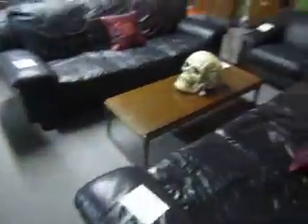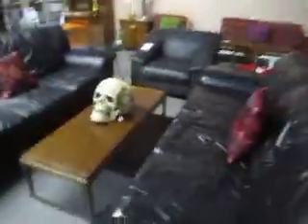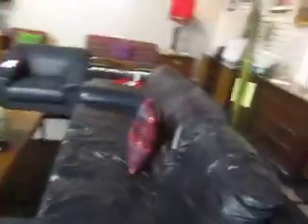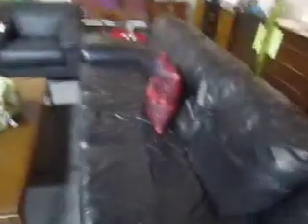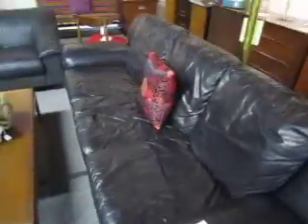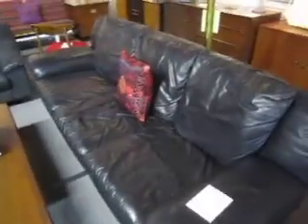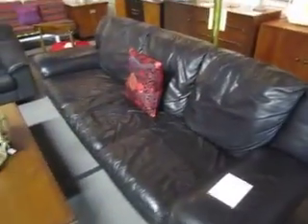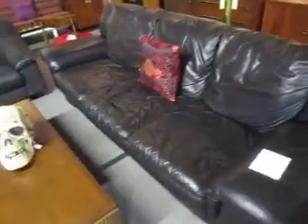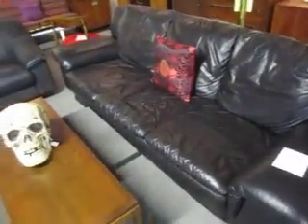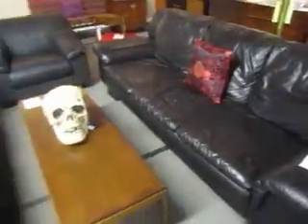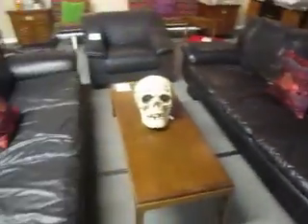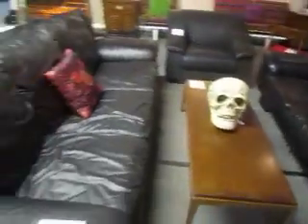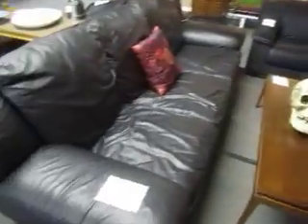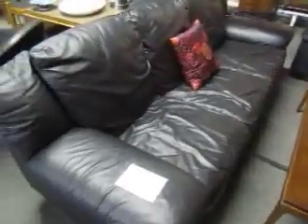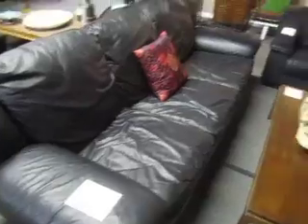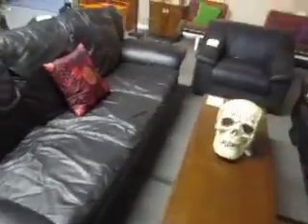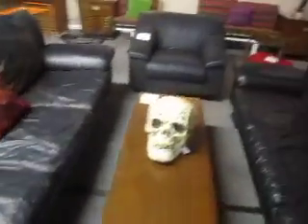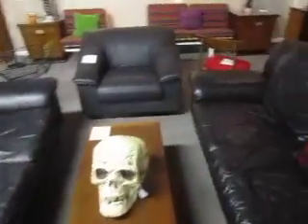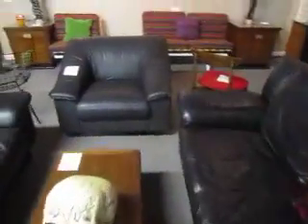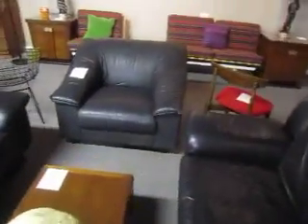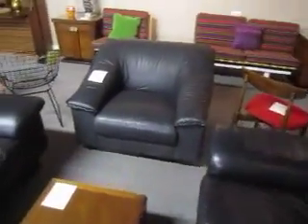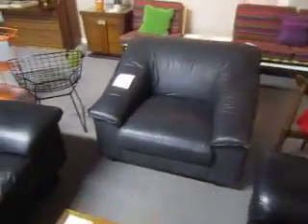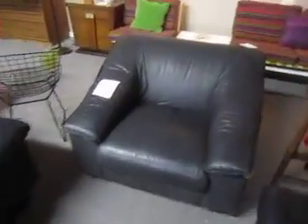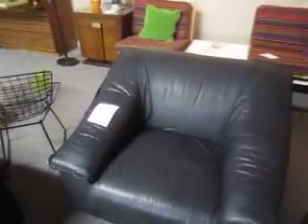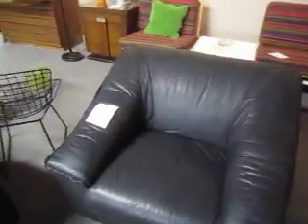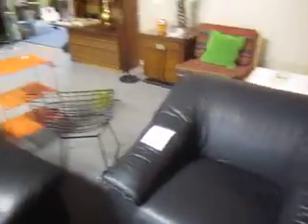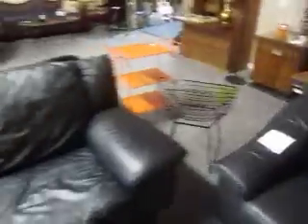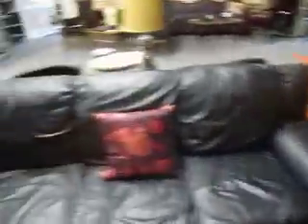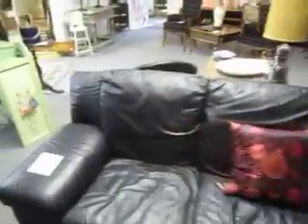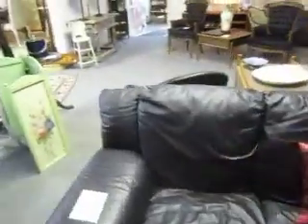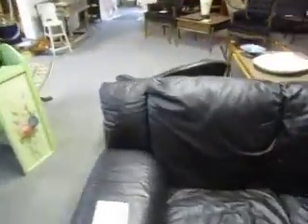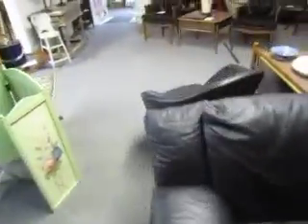We've got these leather sofas — the two sofas are $2.95 a piece. And then we've got this leather chair that is $95. They're in great shape with a good look to them.